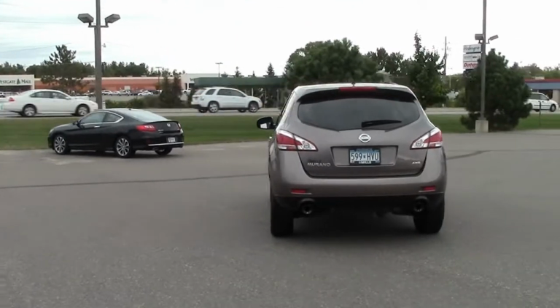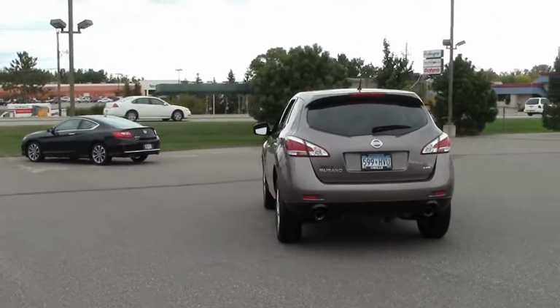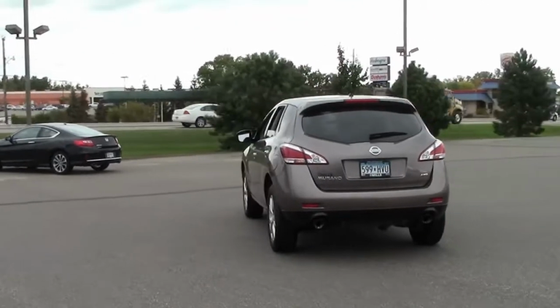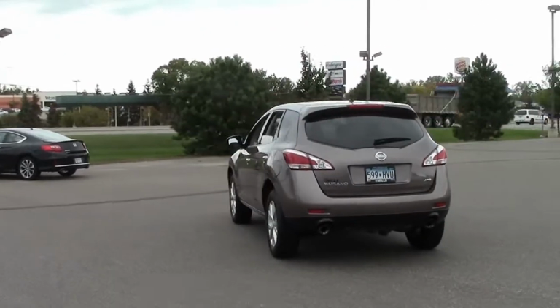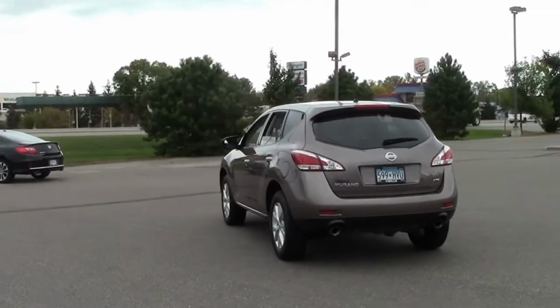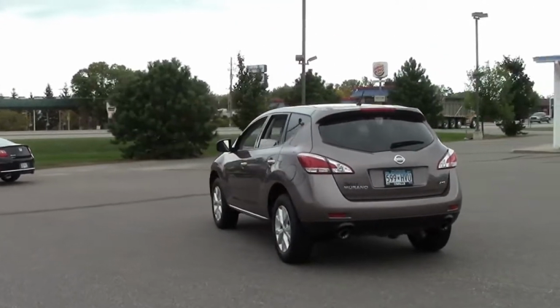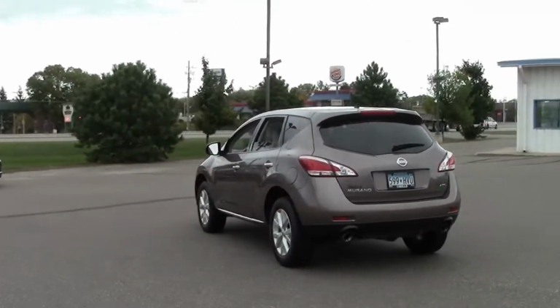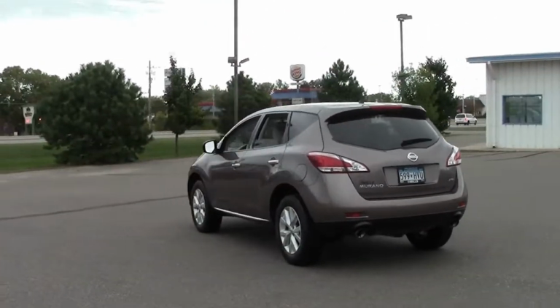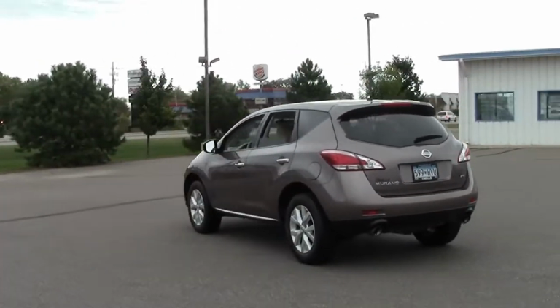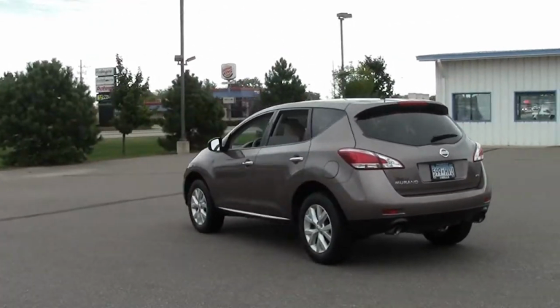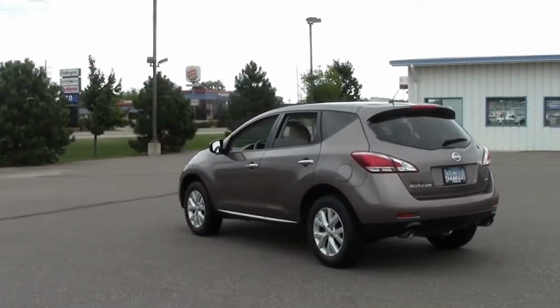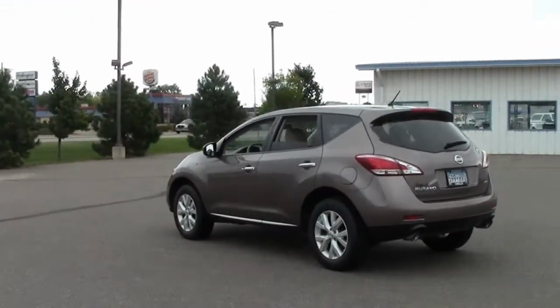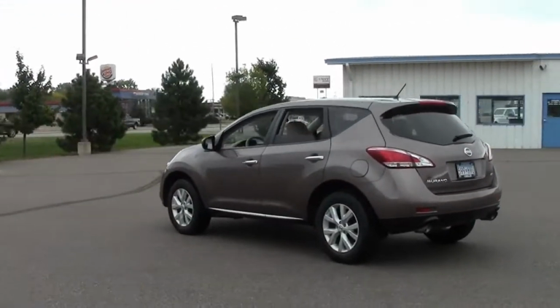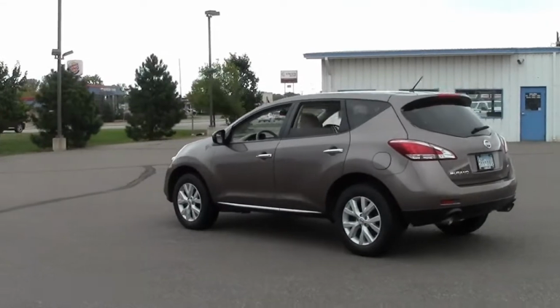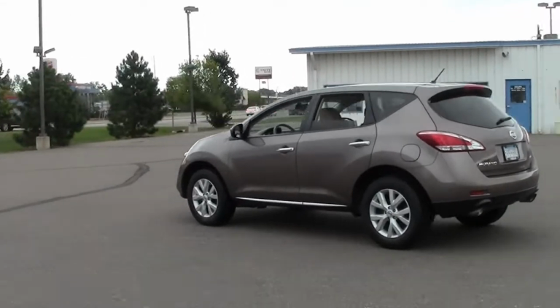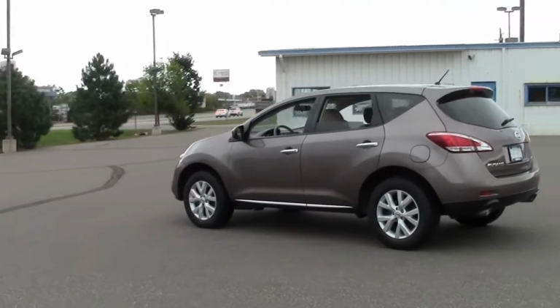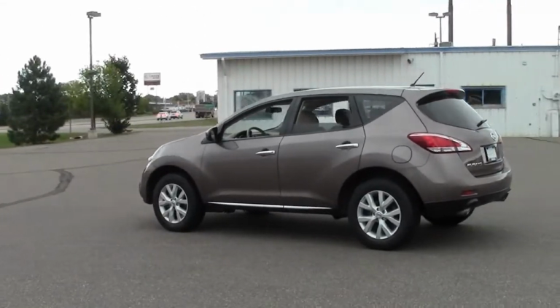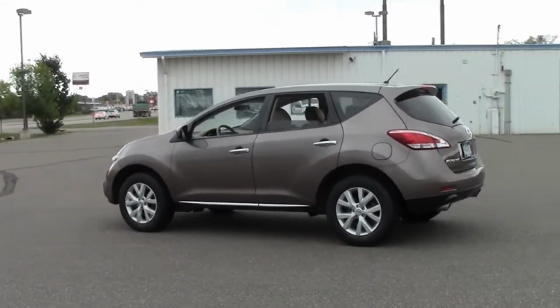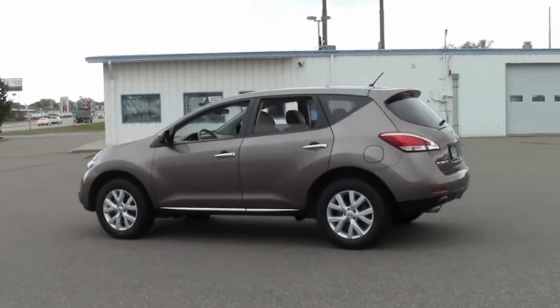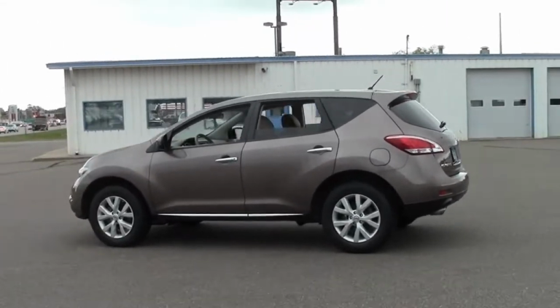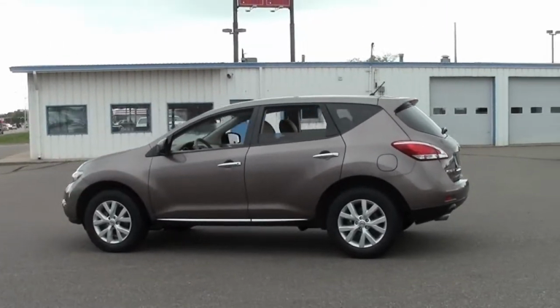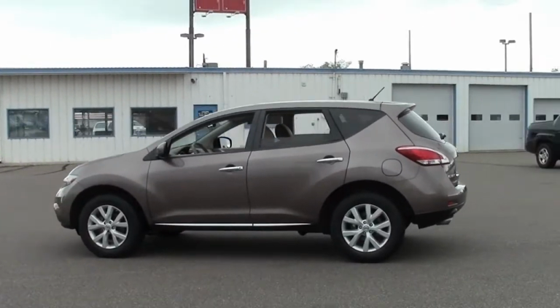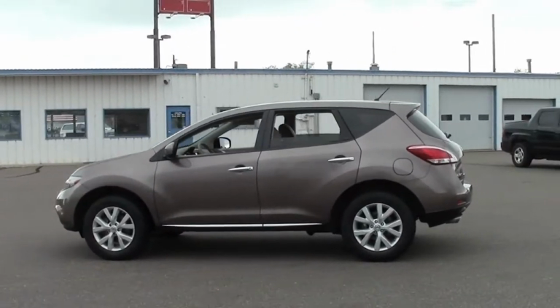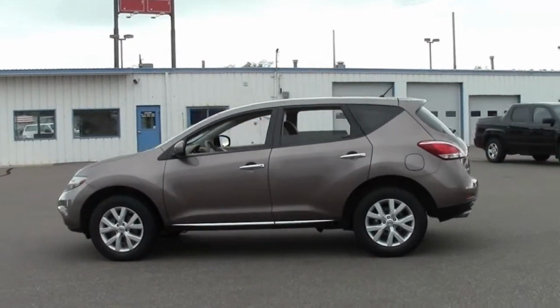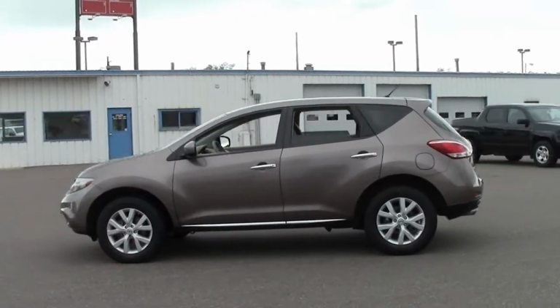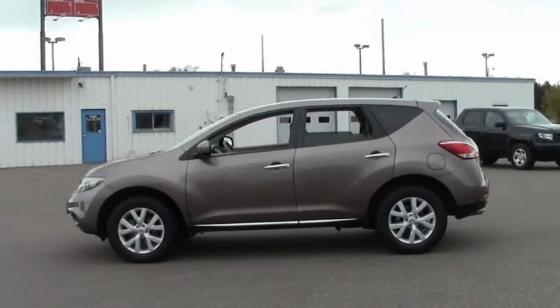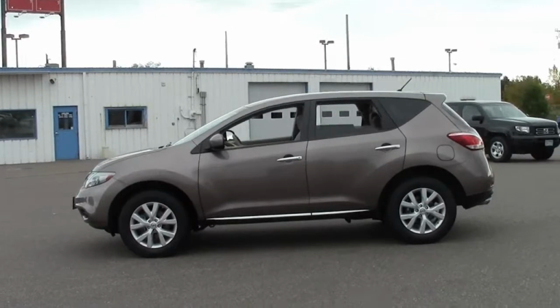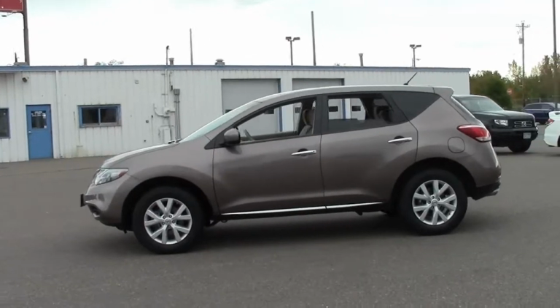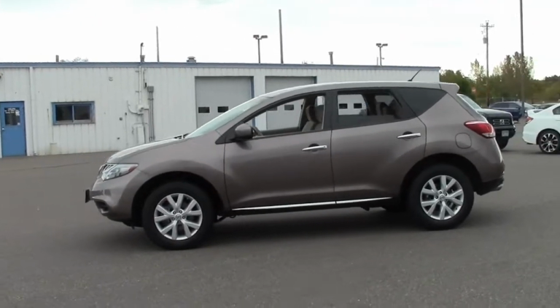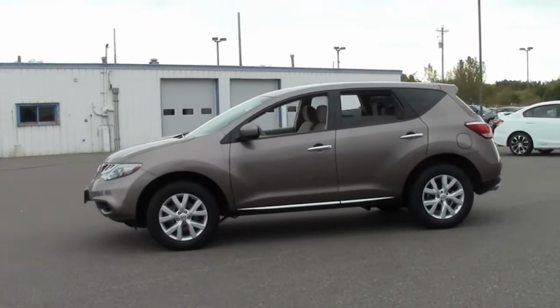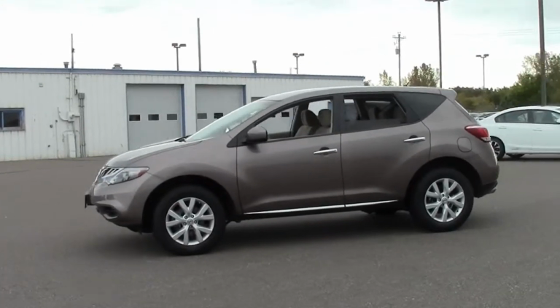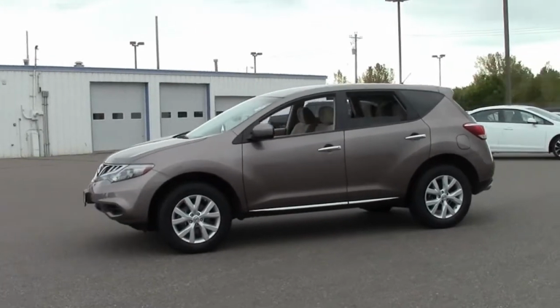Some of the Murano's features include keyless entry, polished 18-inch aluminum wheels, all-wheel drive, and traction and stability control for safer, more sure-footed handling on hazardous road conditions and inclement weather.